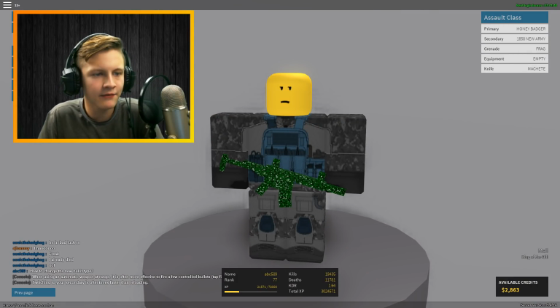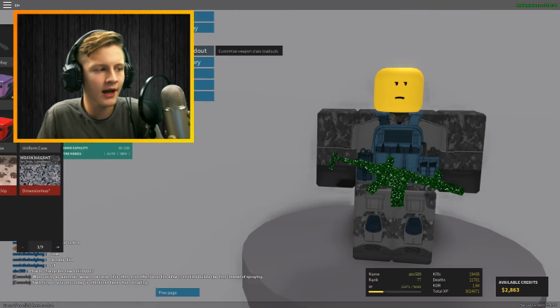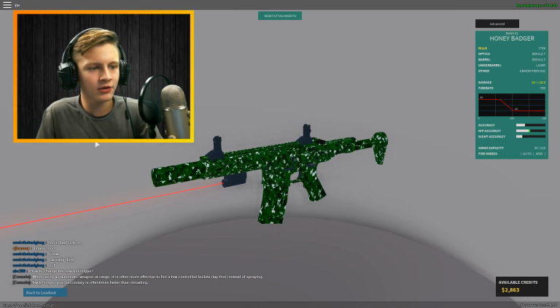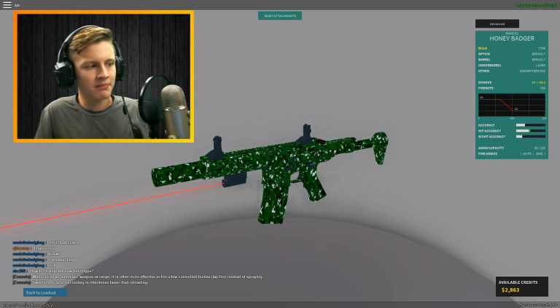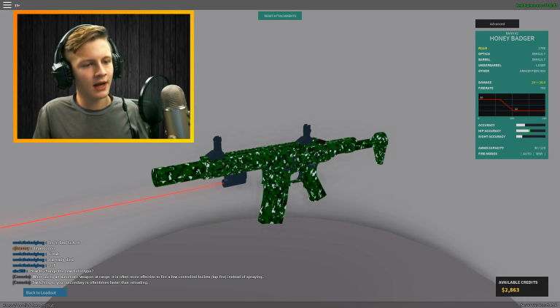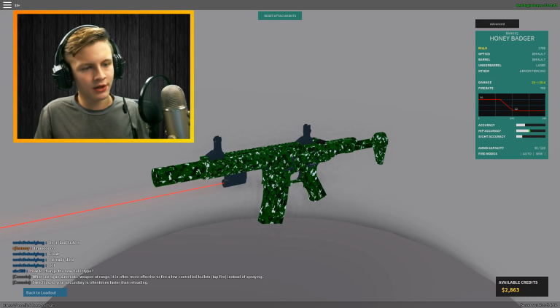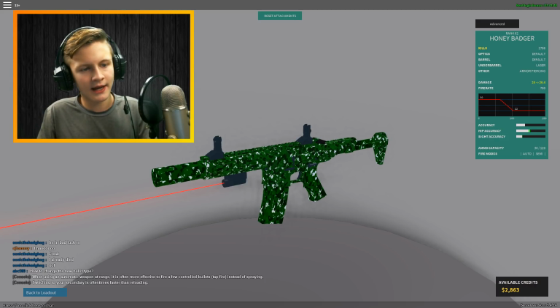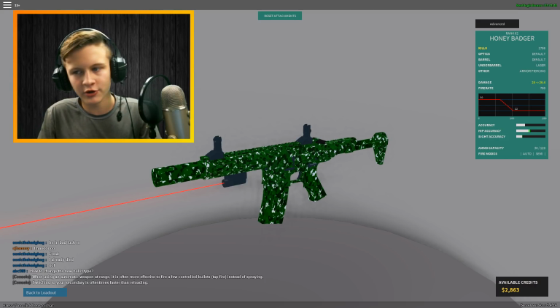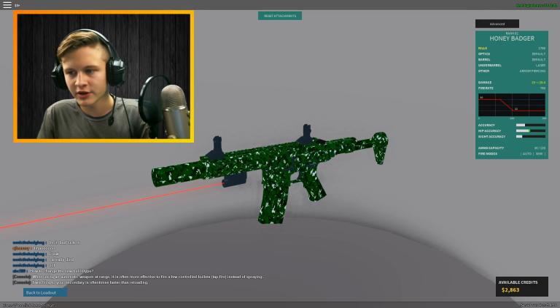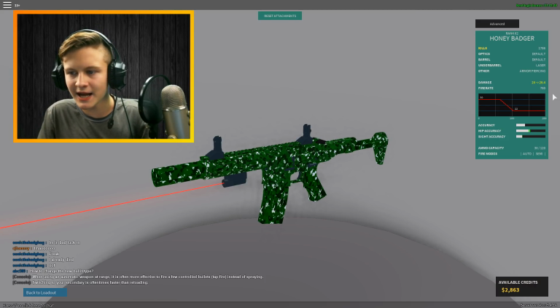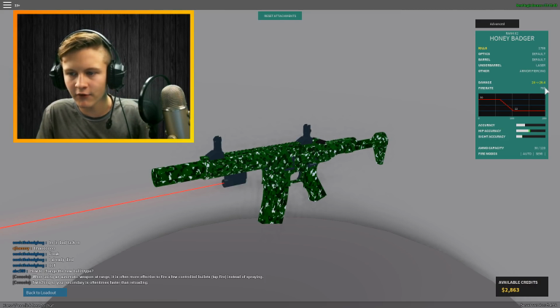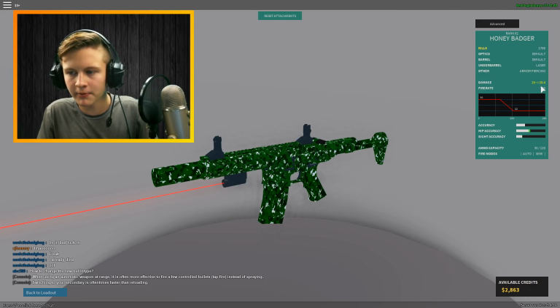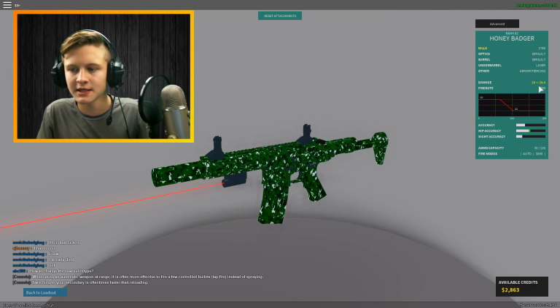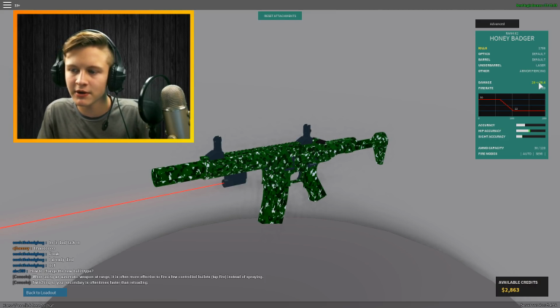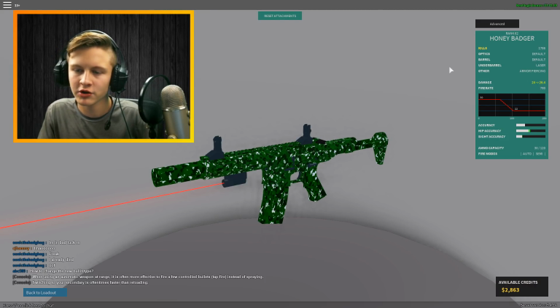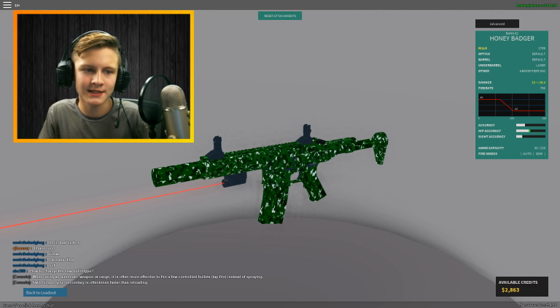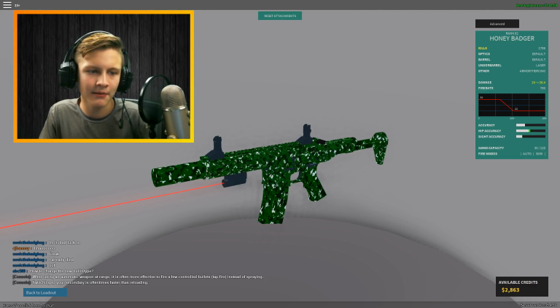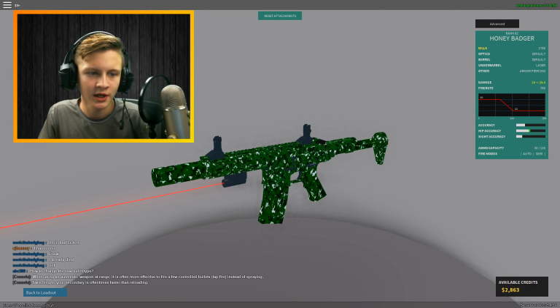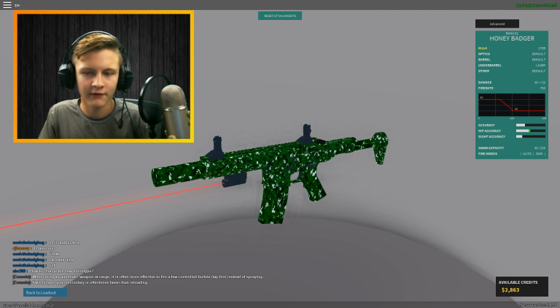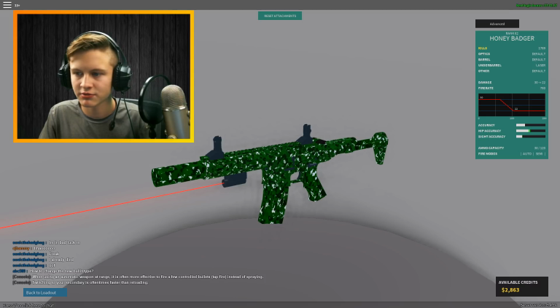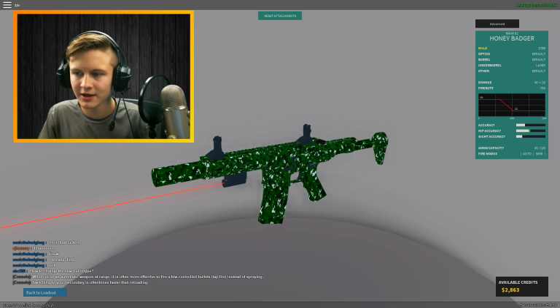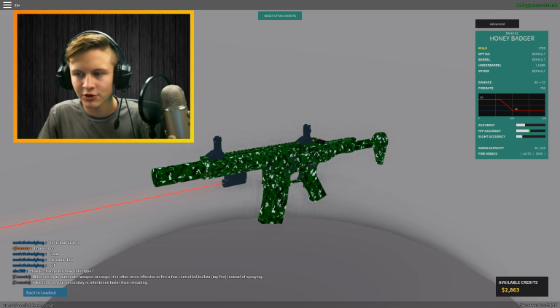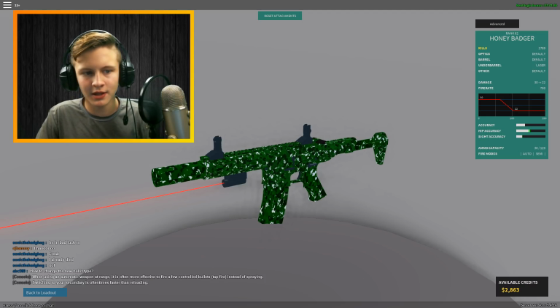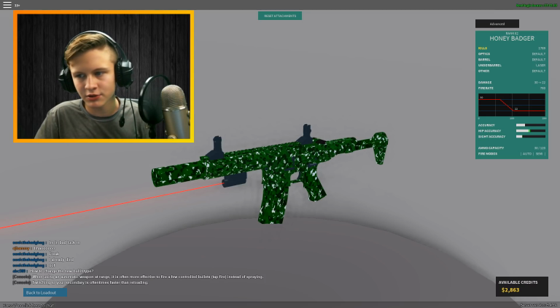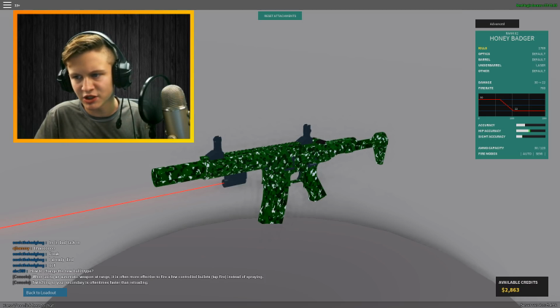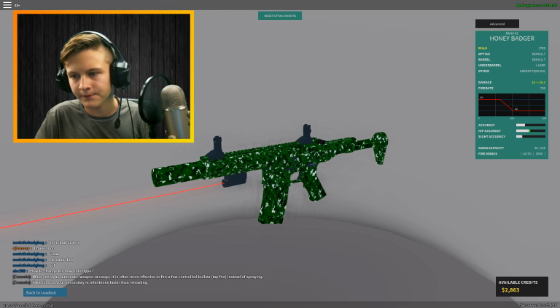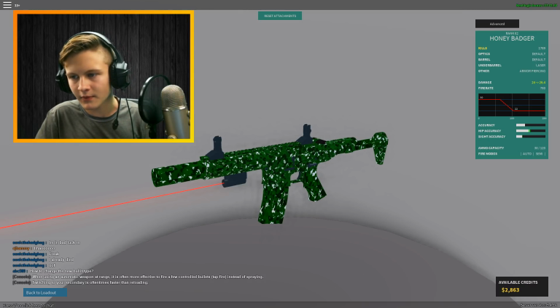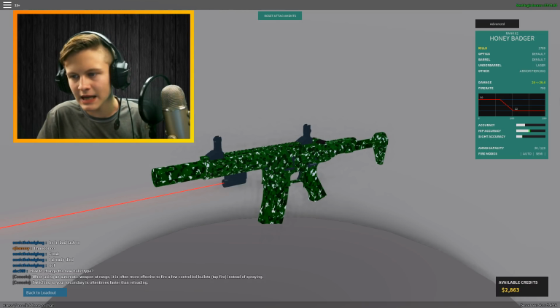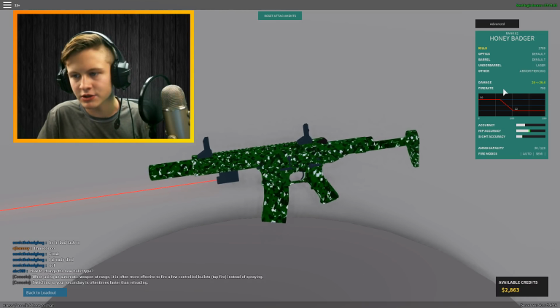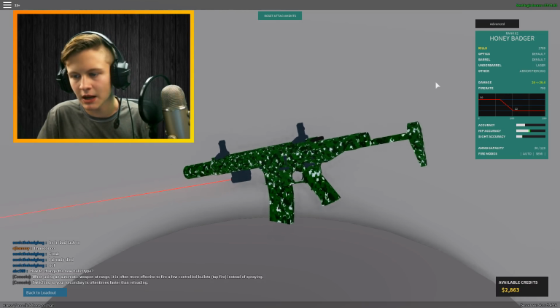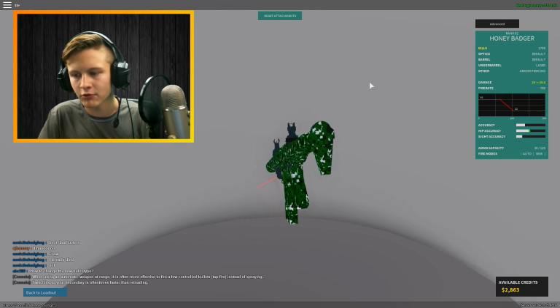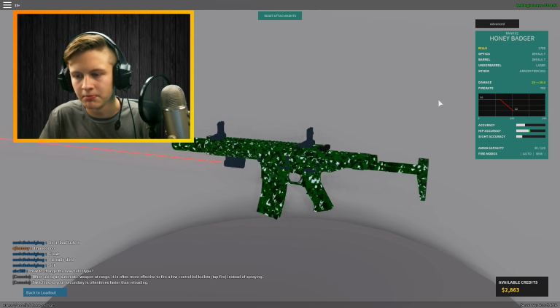If we go ahead and go into weapon loadout and look at the stats — with Armor Piercing it's 24 to 26 damage, versus without it, it's 30 to 22 damage. So it's a bit worse.